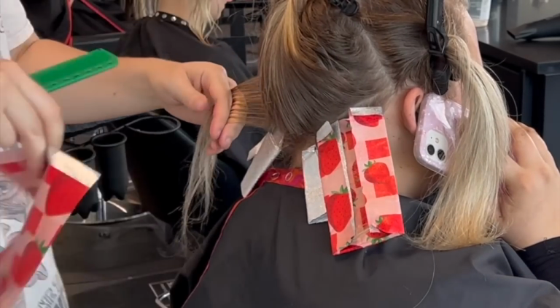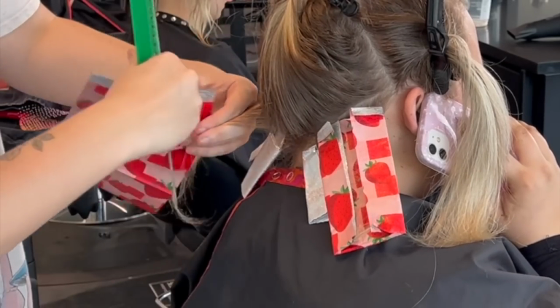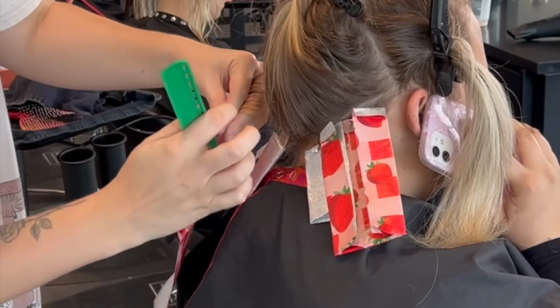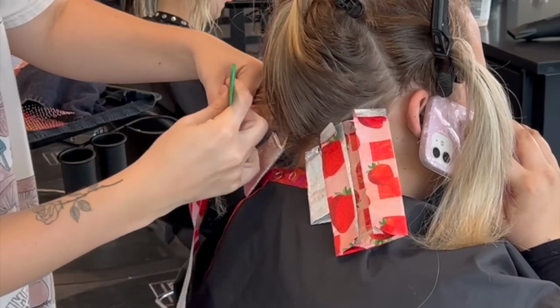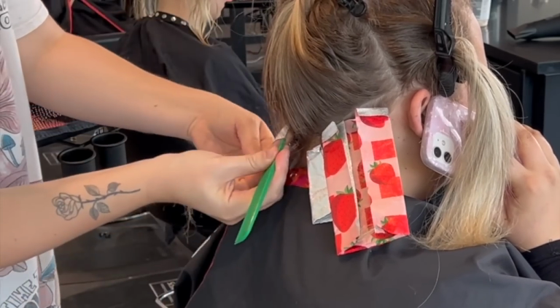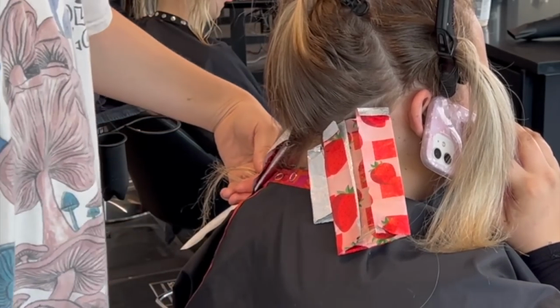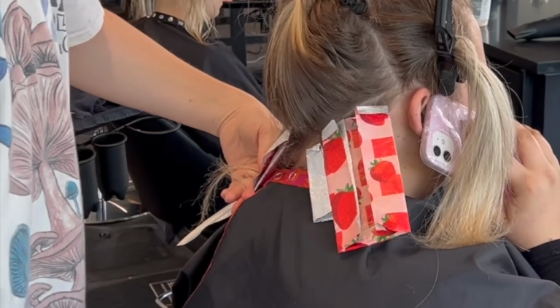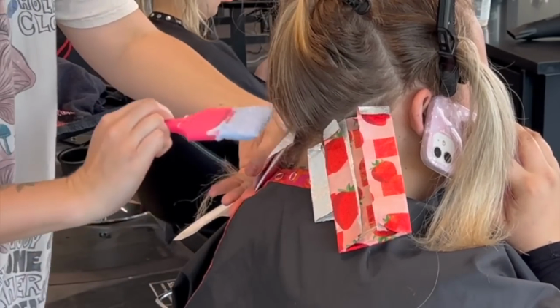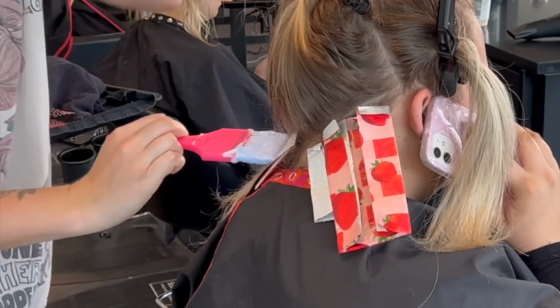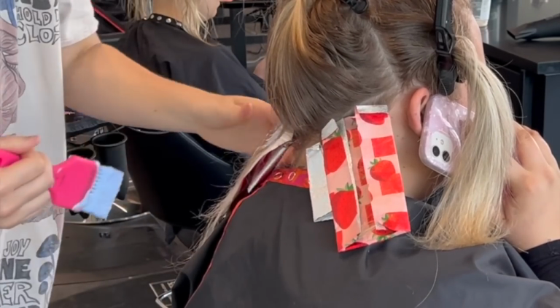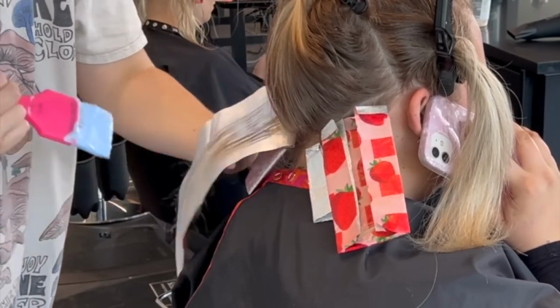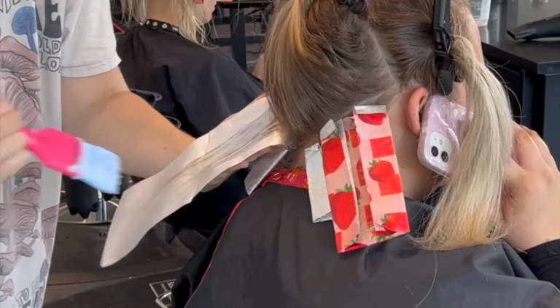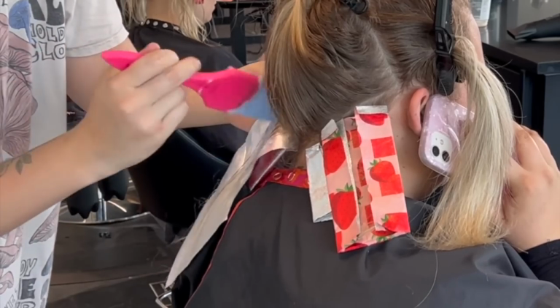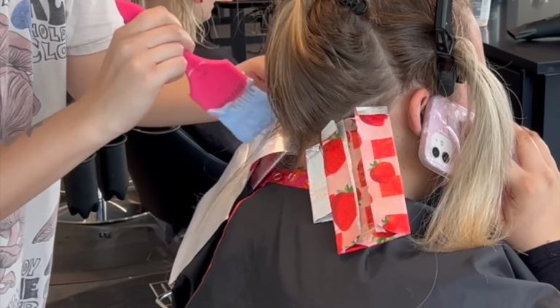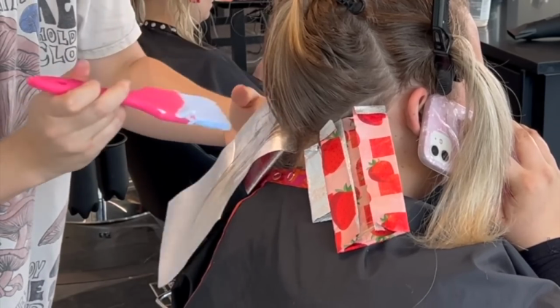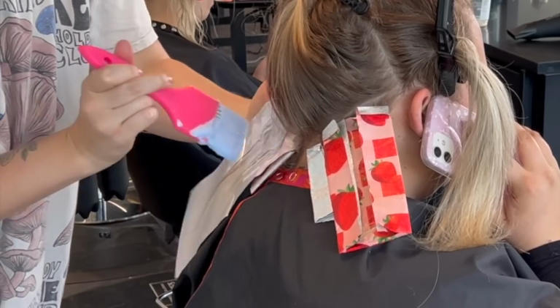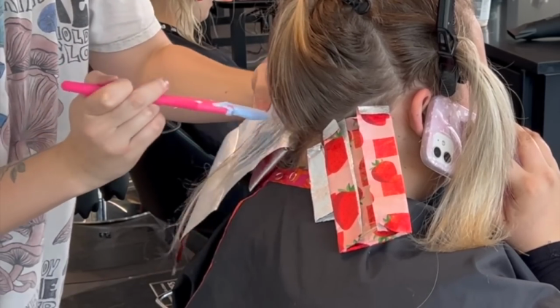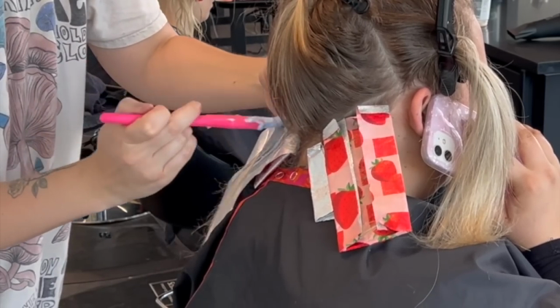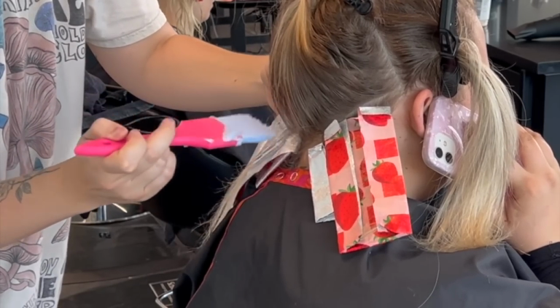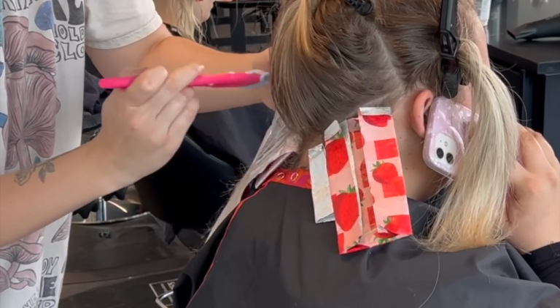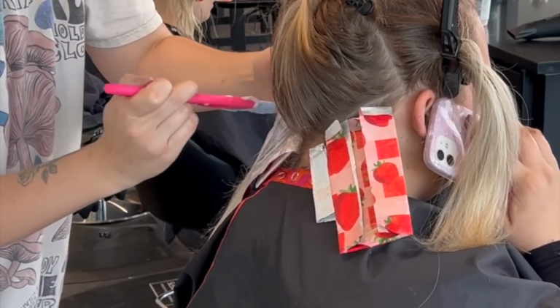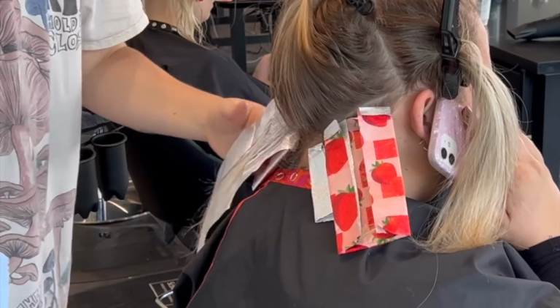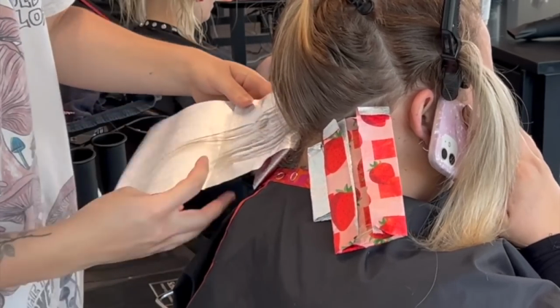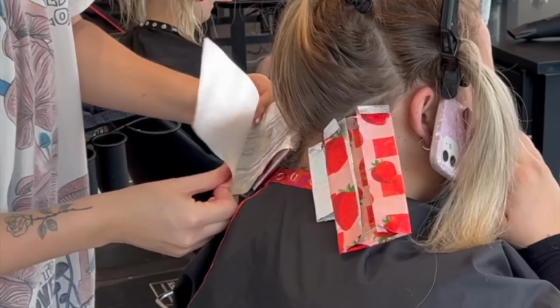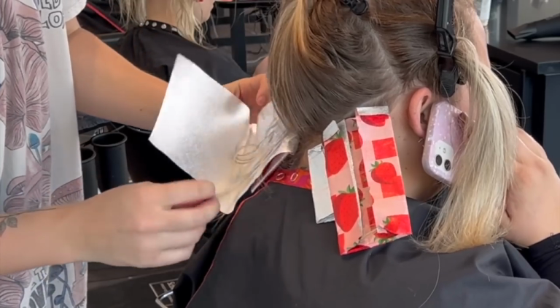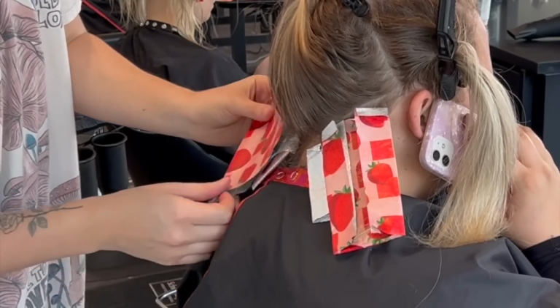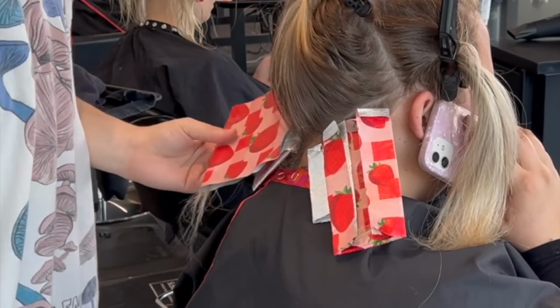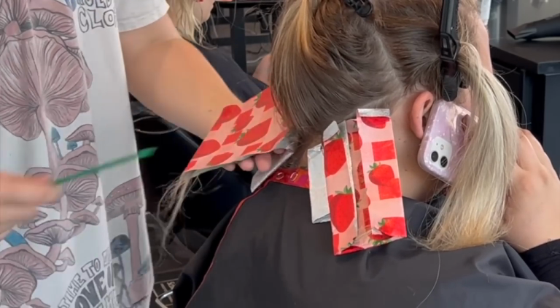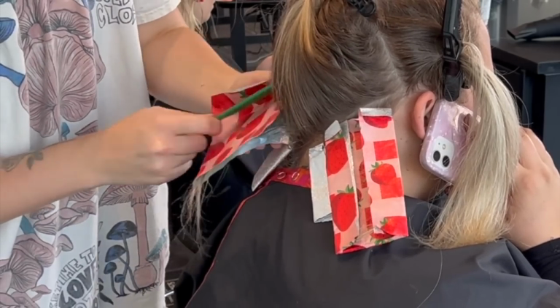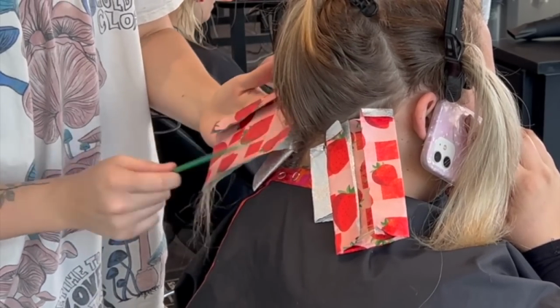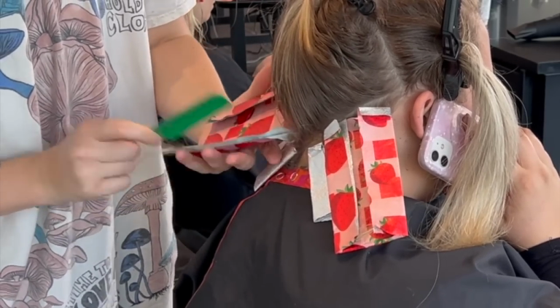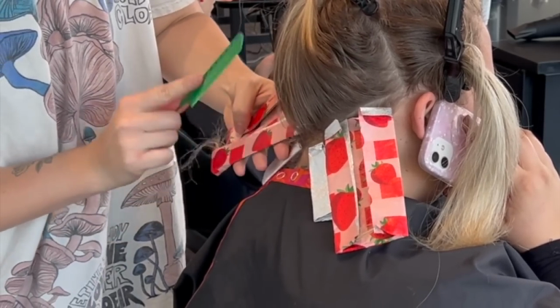I like to do the back as one big section and I like to work with the two sides being more angled and triangular. And then I like to connect them with the piece in the middle that ends up being like a big thick triangle.